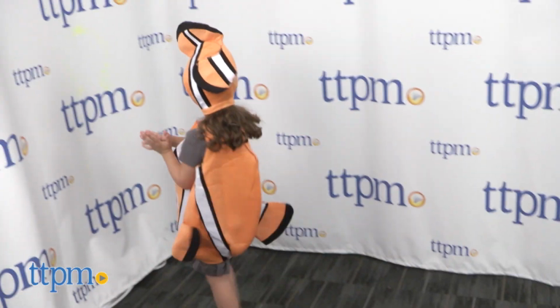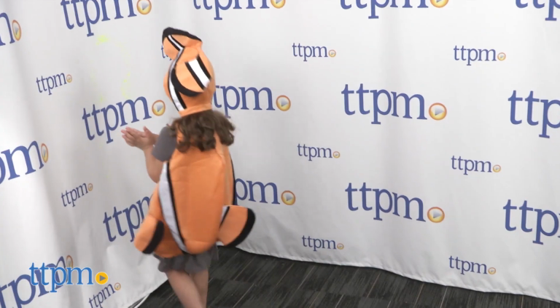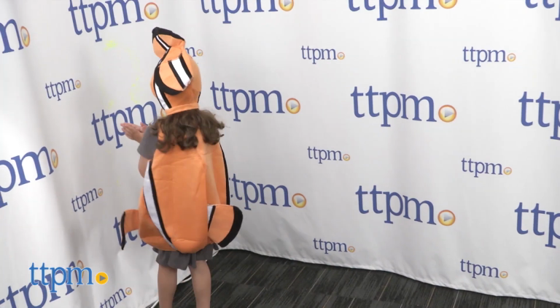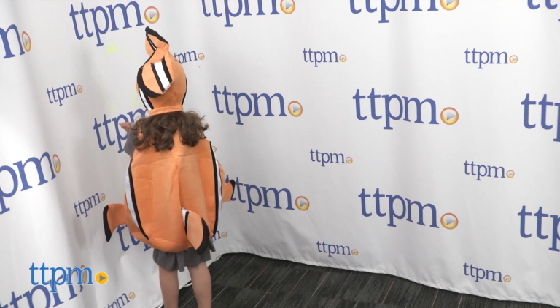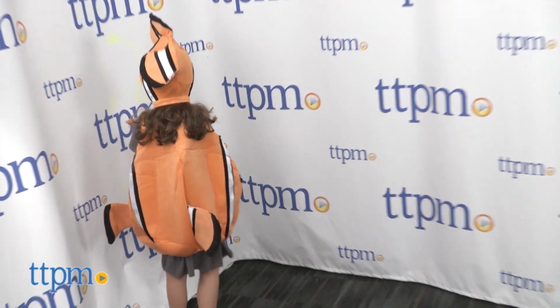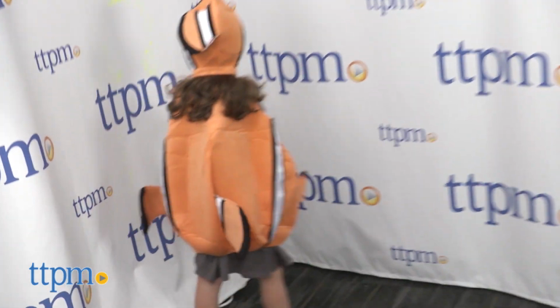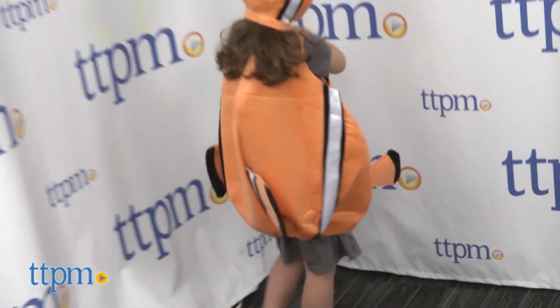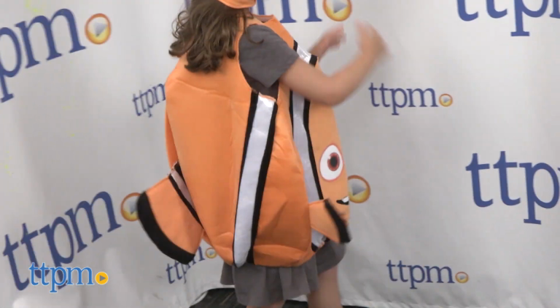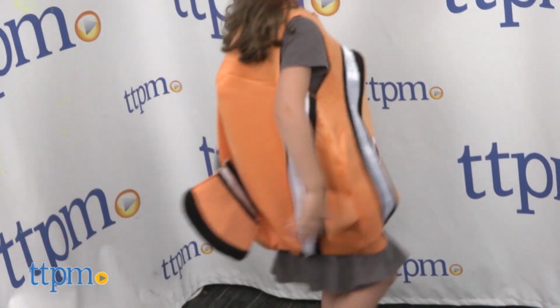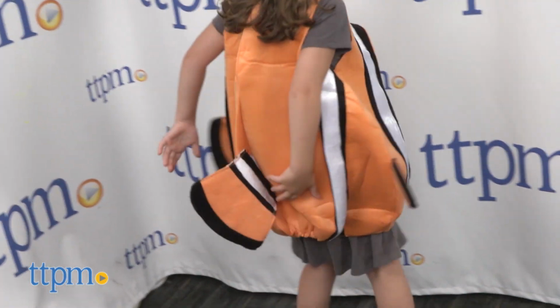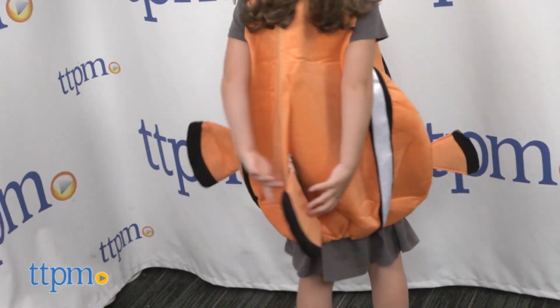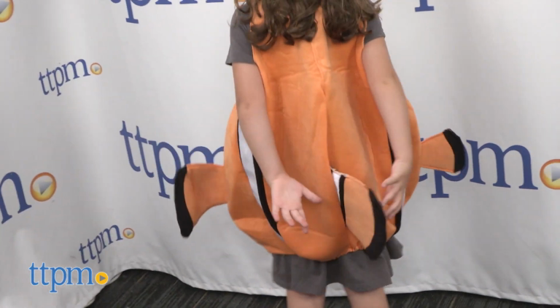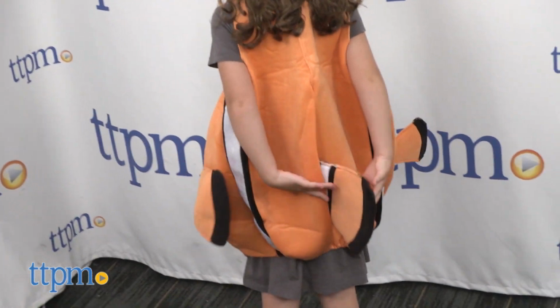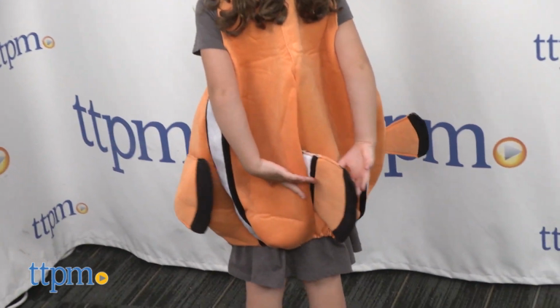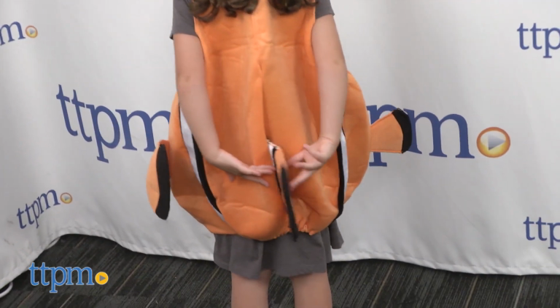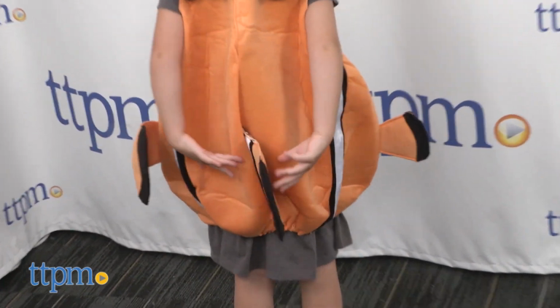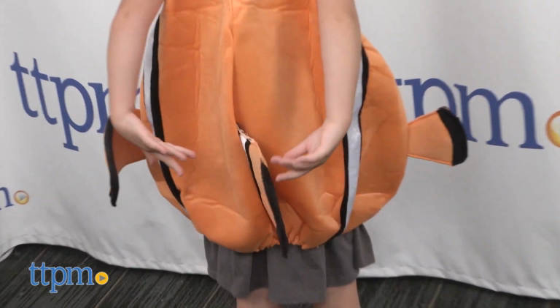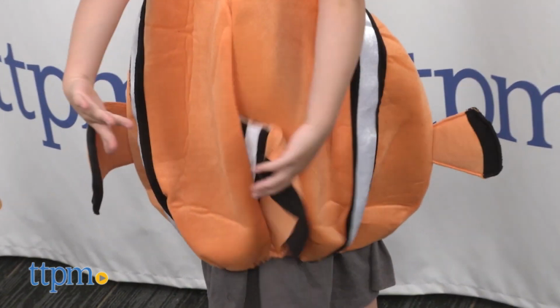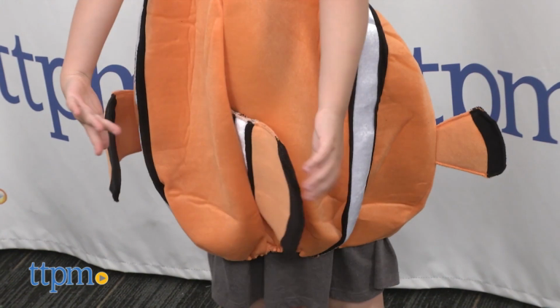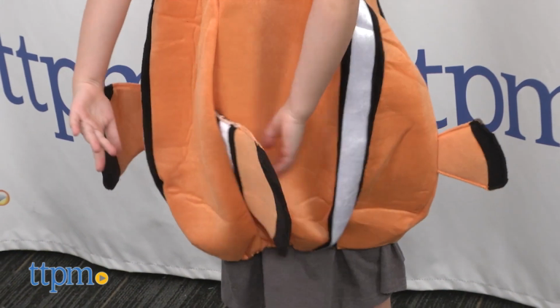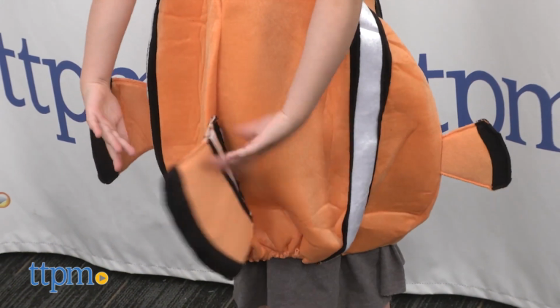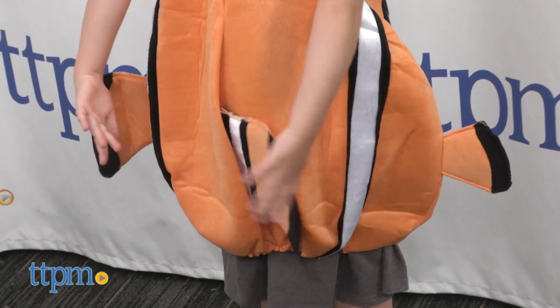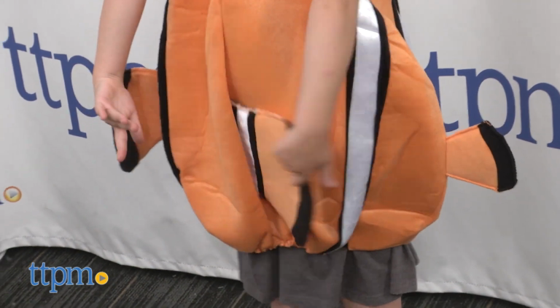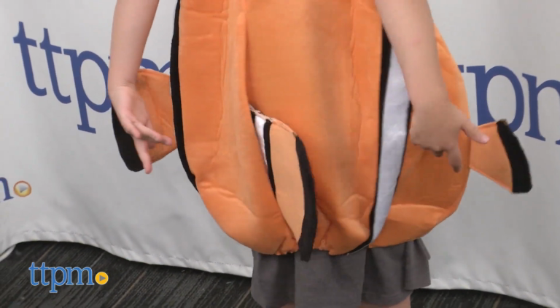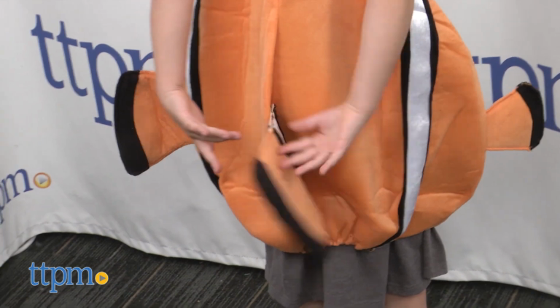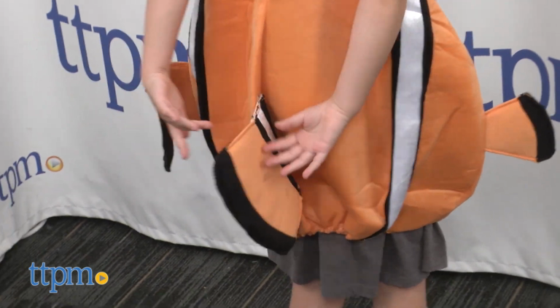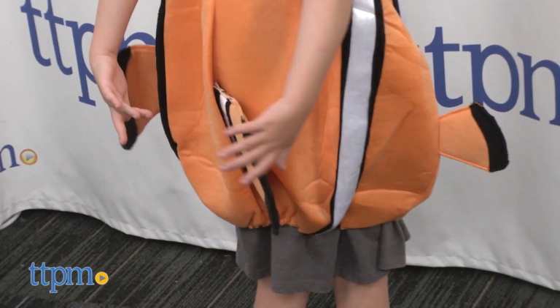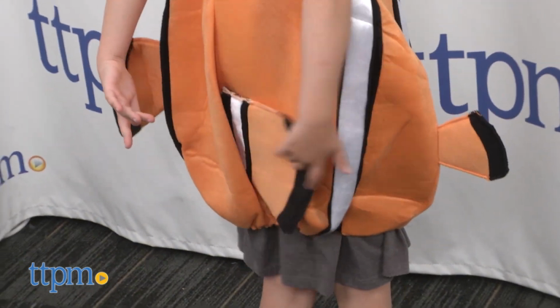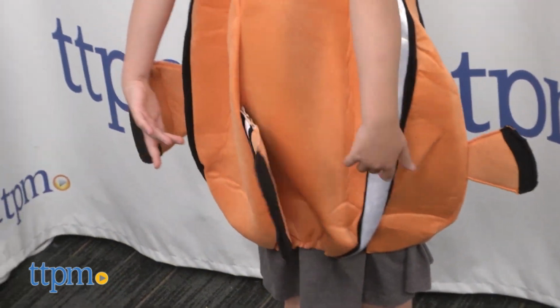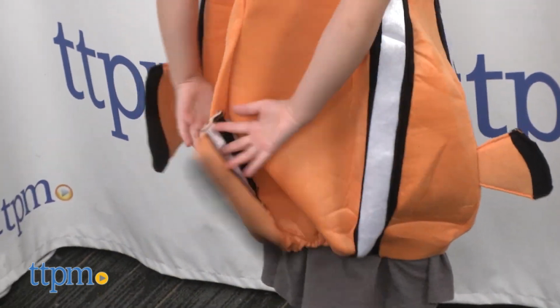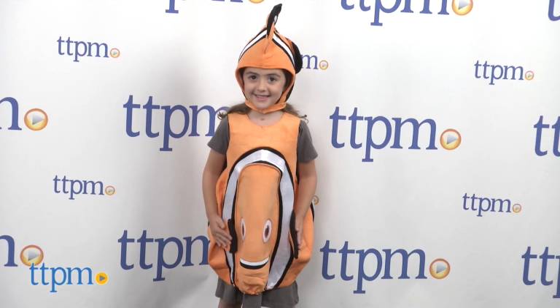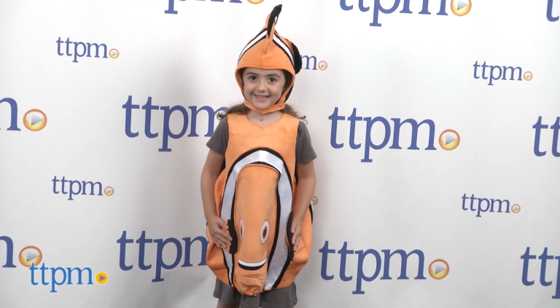Kids can wear their own clothes underneath since it doesn't include pants or sleeves, which is great for colder Halloween nights as well as kids who are all about comfort.